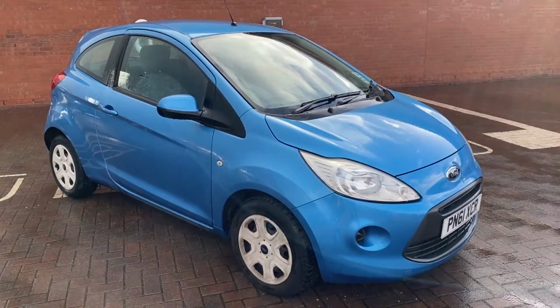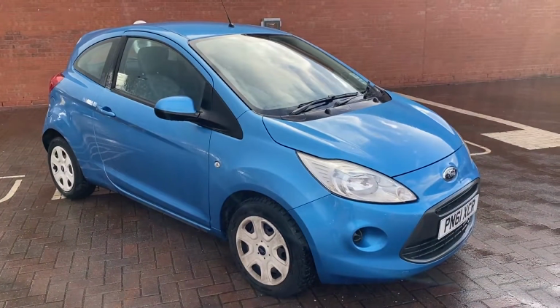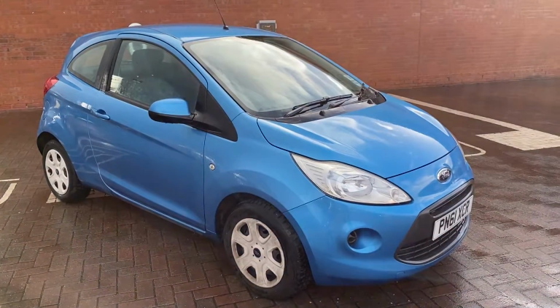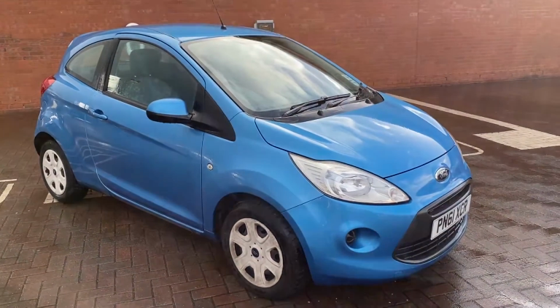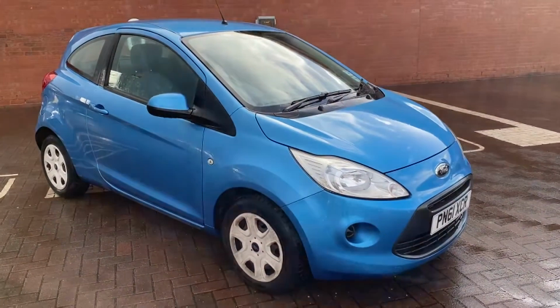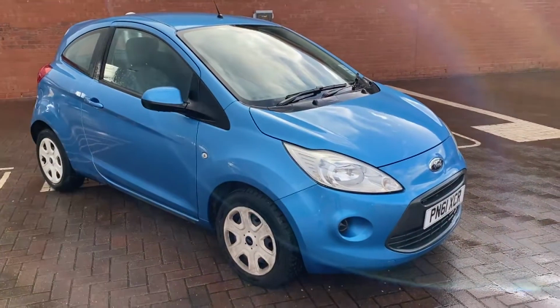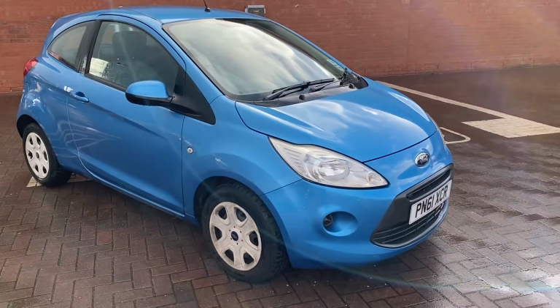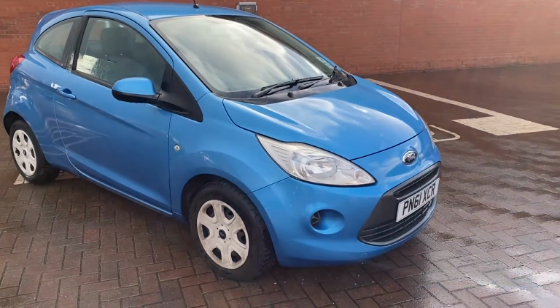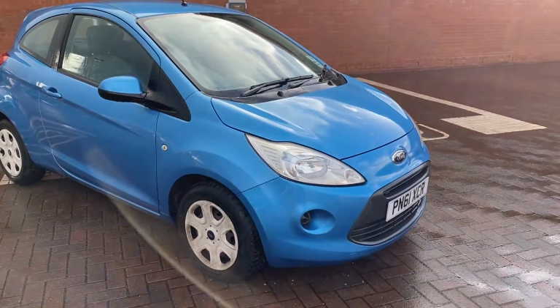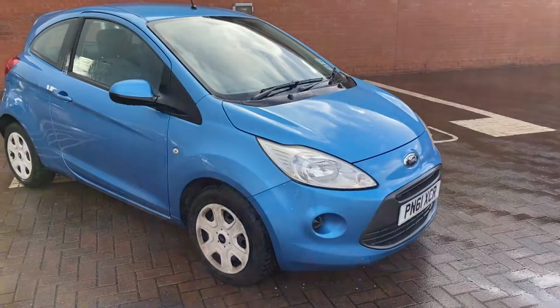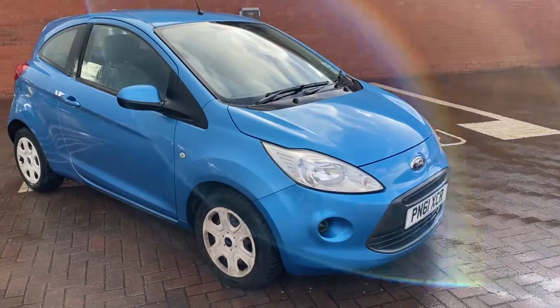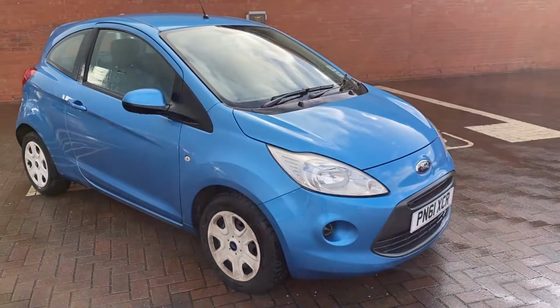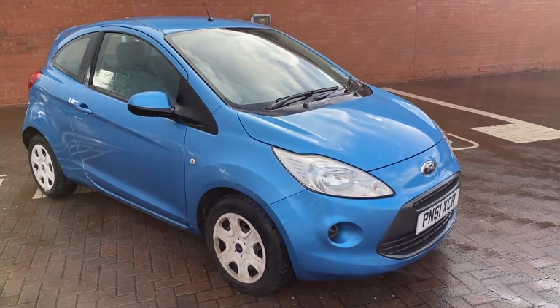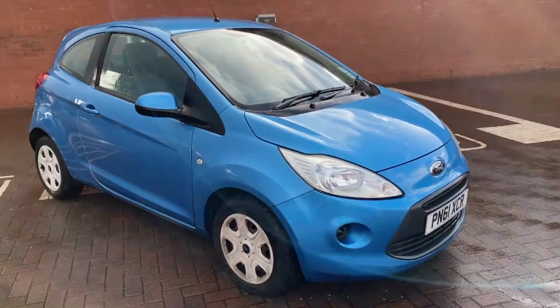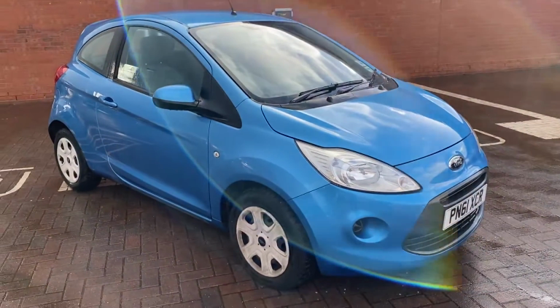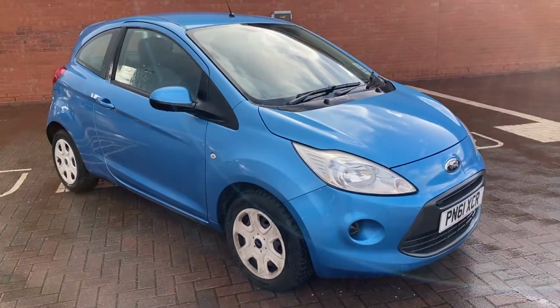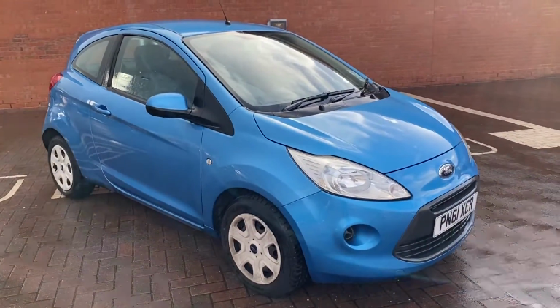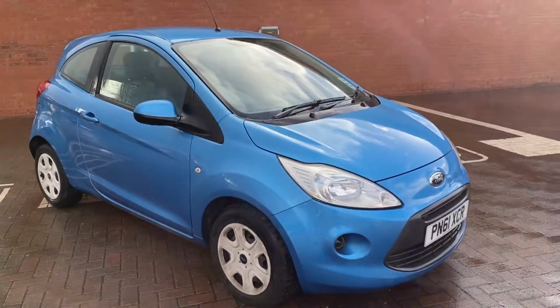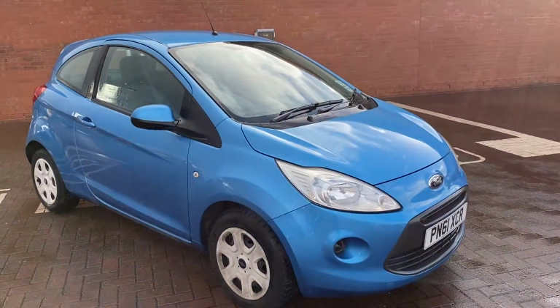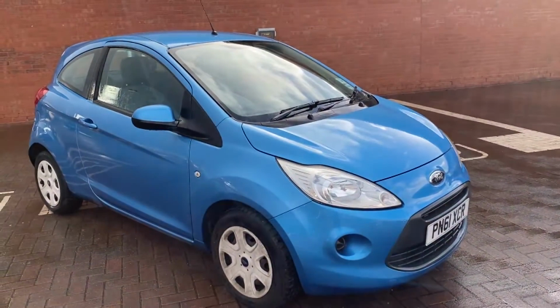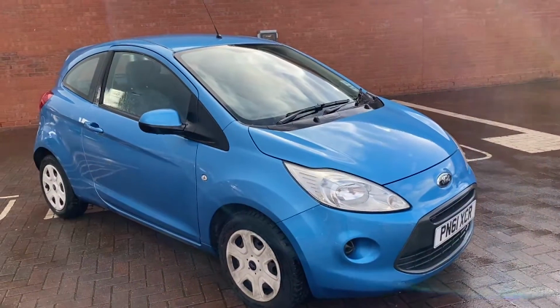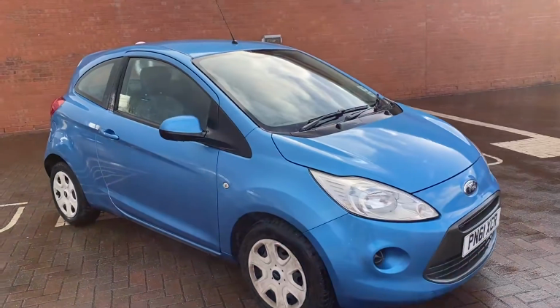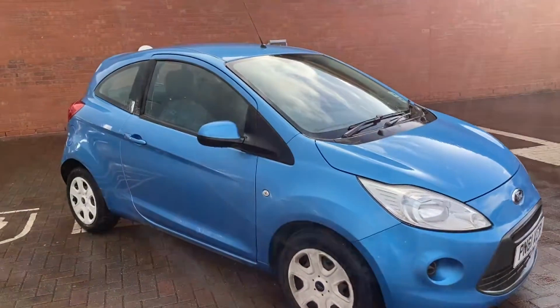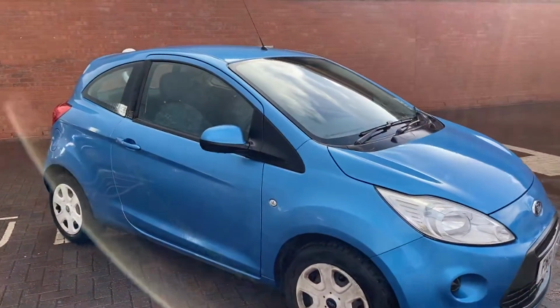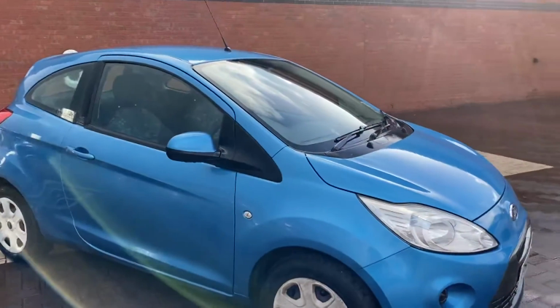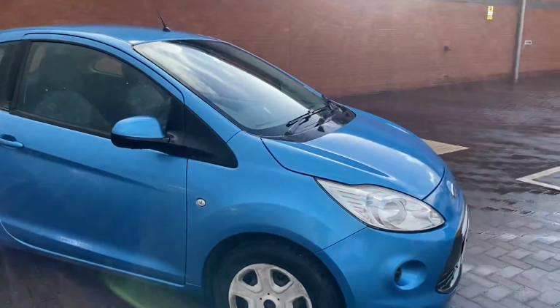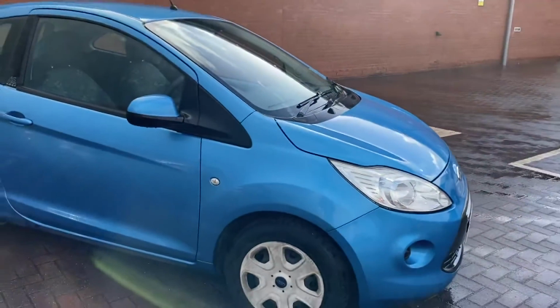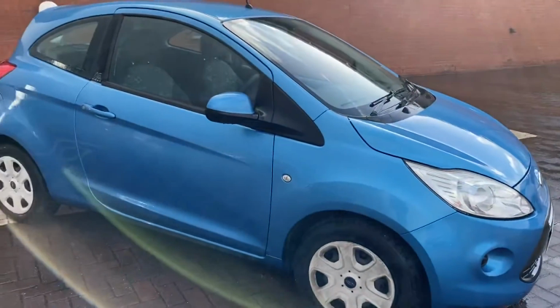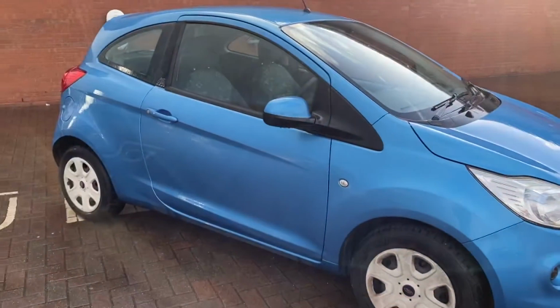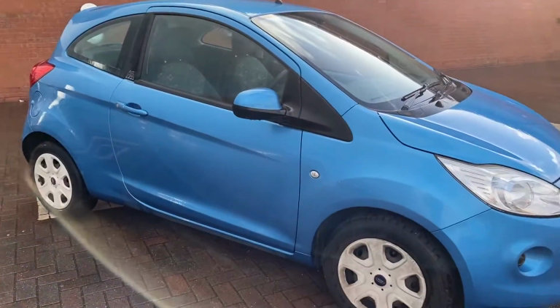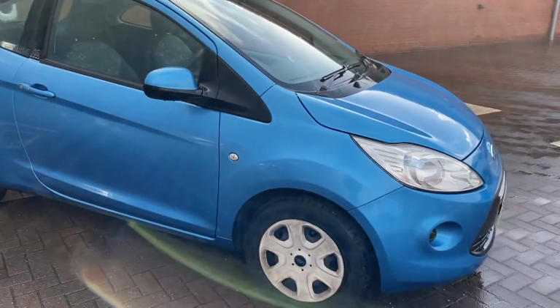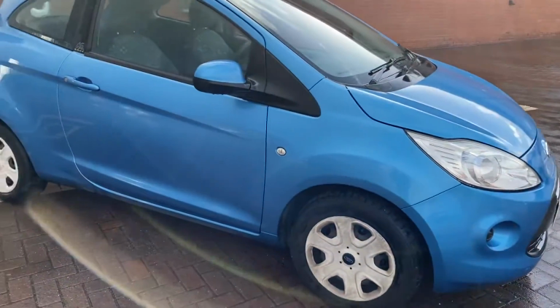Hi, David here of Lancaster Ultimate A2B. Here we've got a 2011 Ford Ka and it's on a 61 plate. It's a 1.2 and it's an Edge. What I'll be doing in this video is just showing you the condition of the vehicle and showing you some of the features it has.